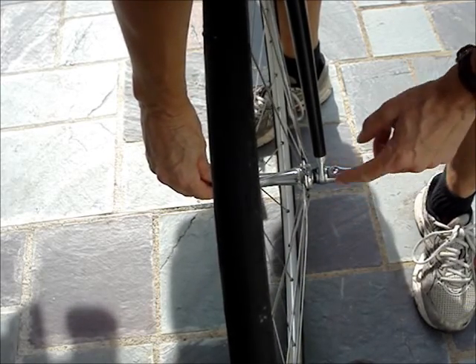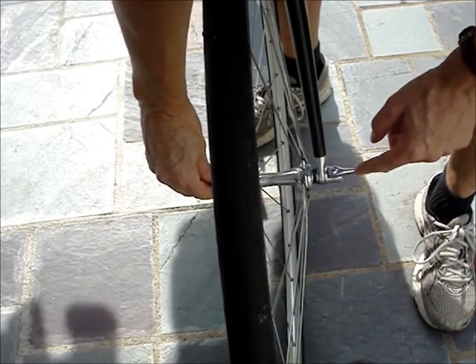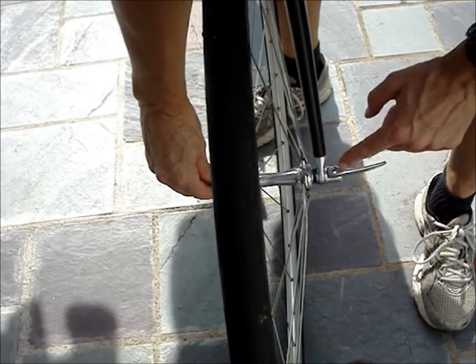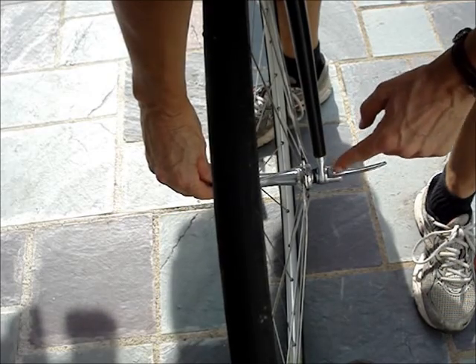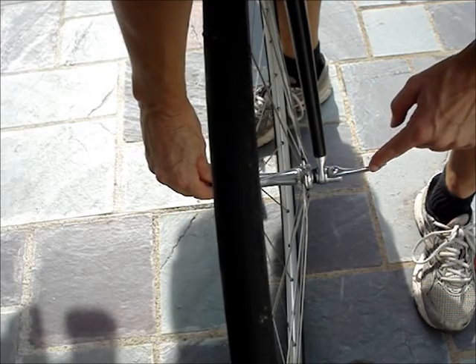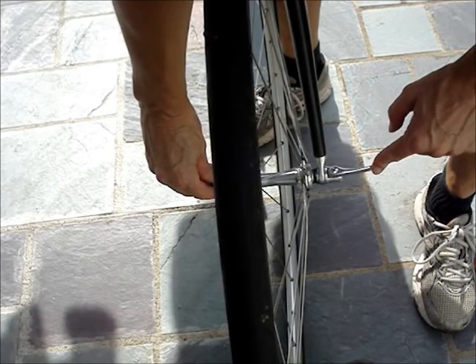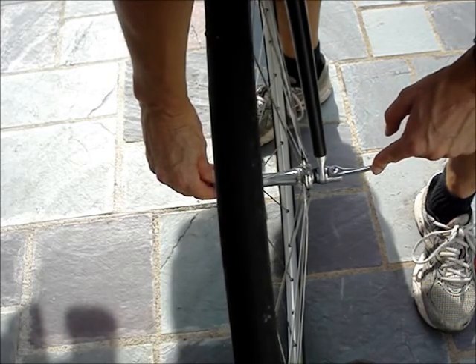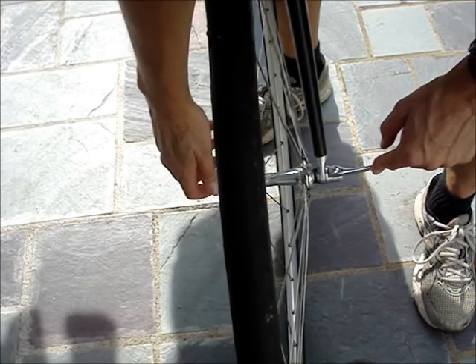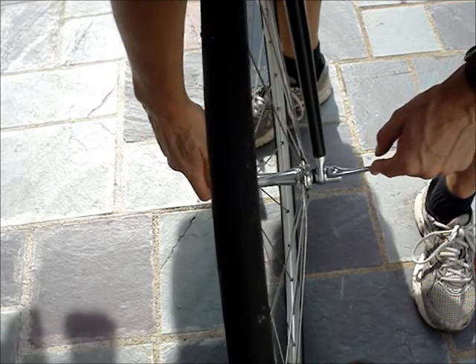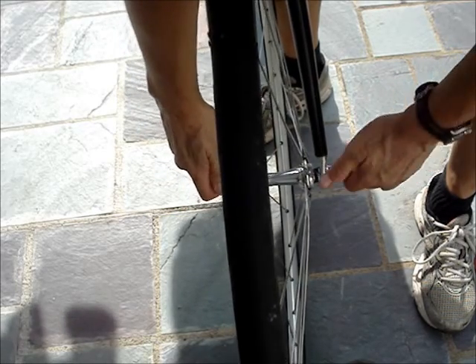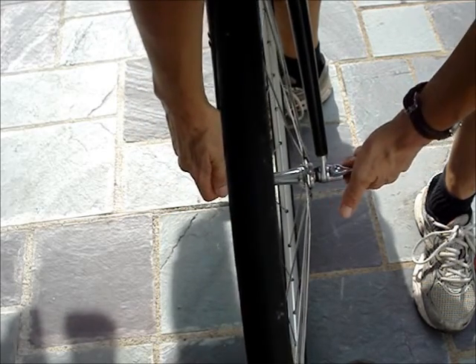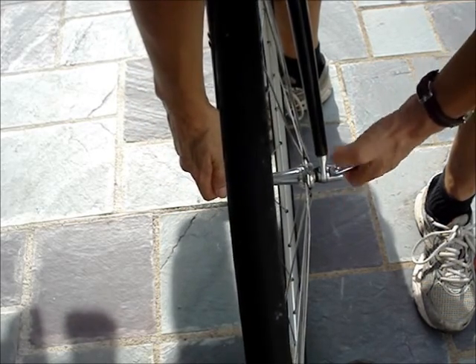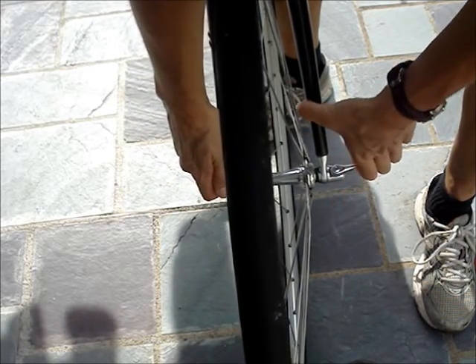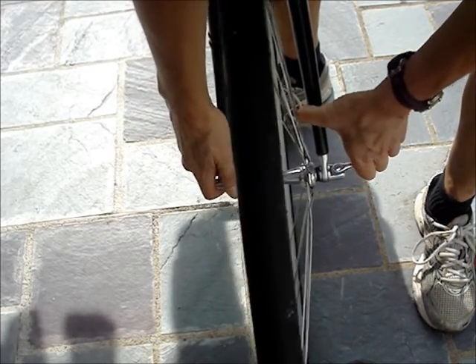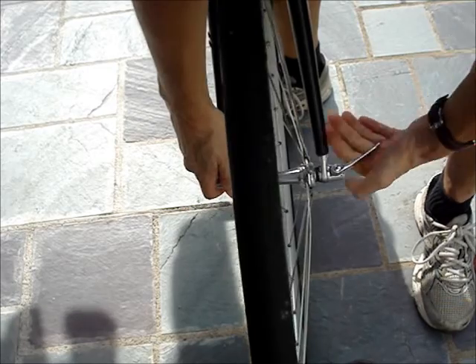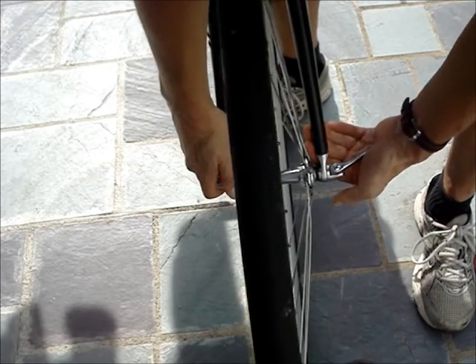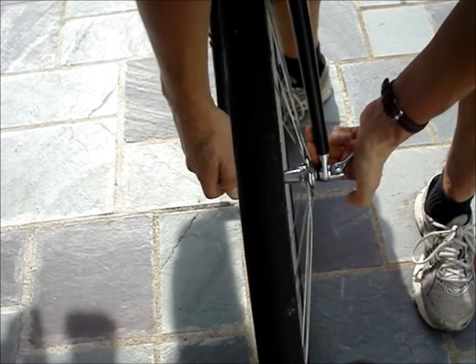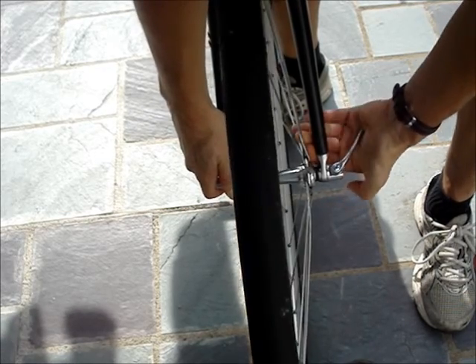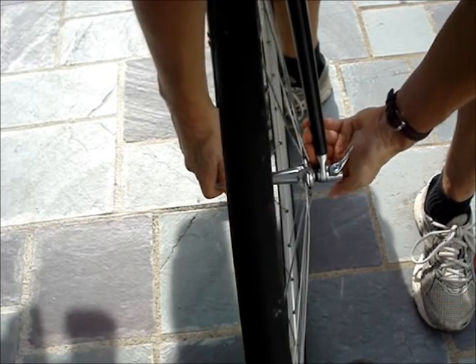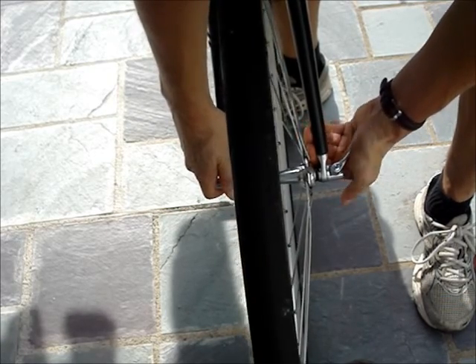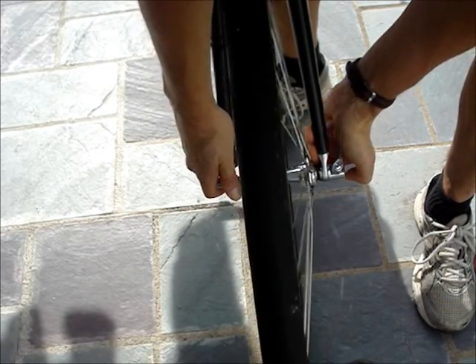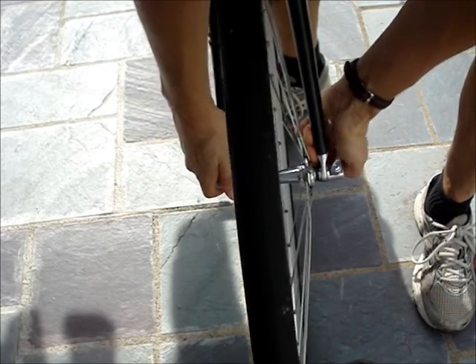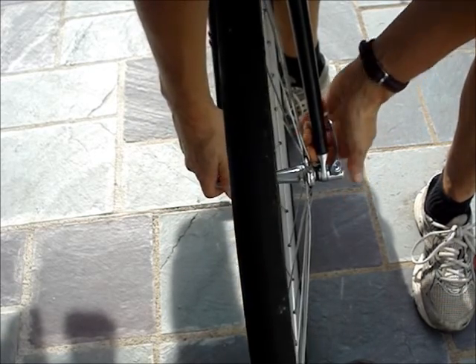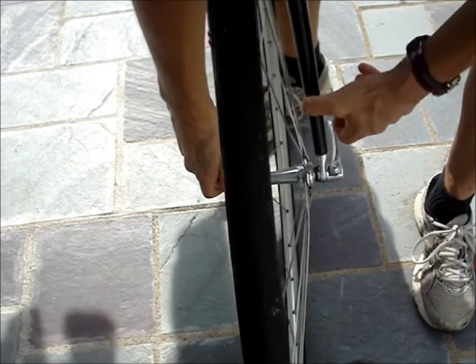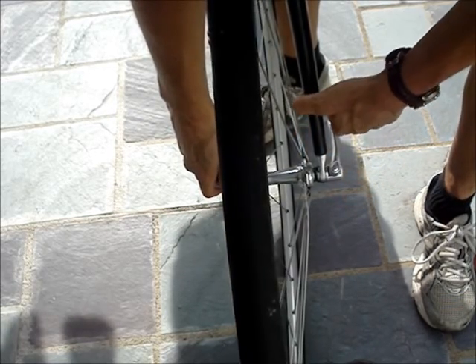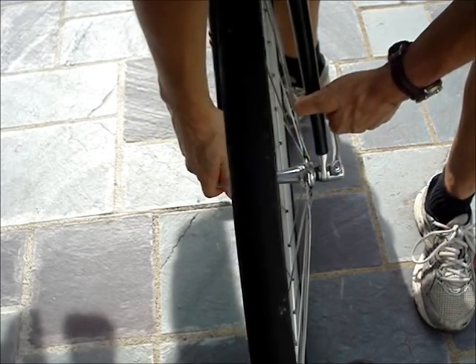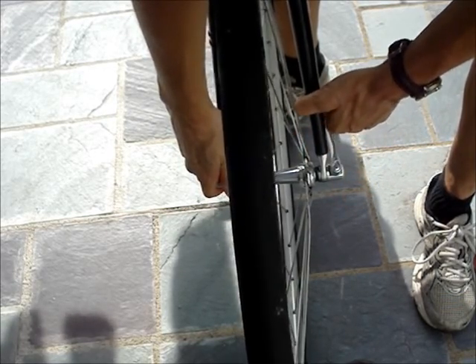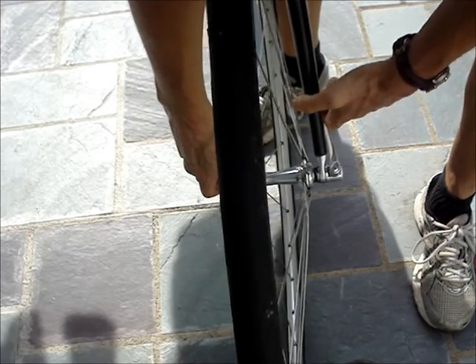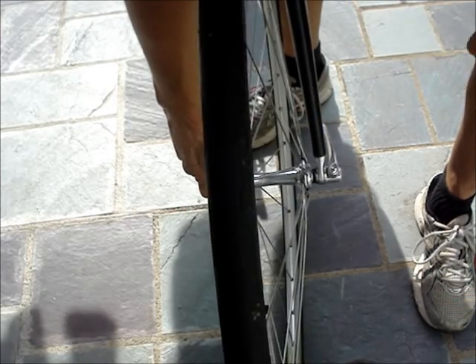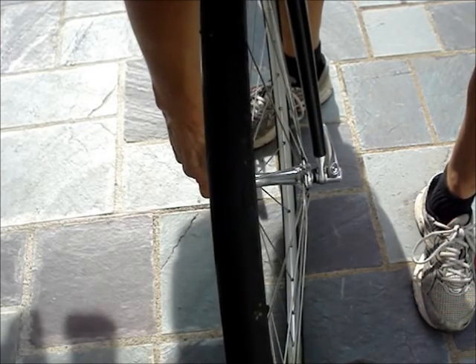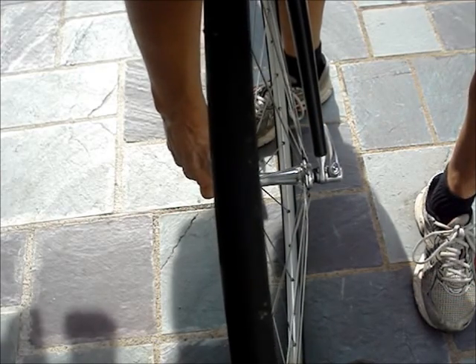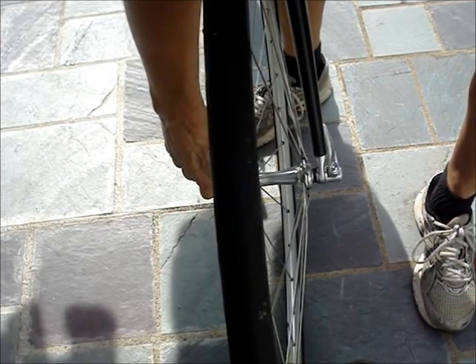When the lever gets to about the halfway close point, you should start to feel some resistance. Then use the palm of your hand to tighten the lever the rest of the way.